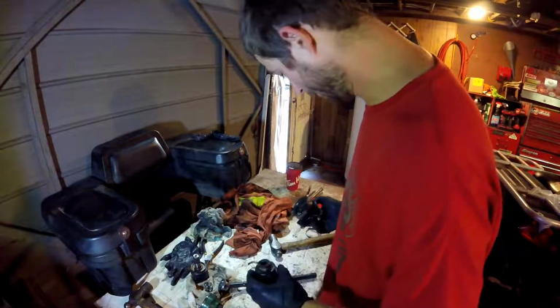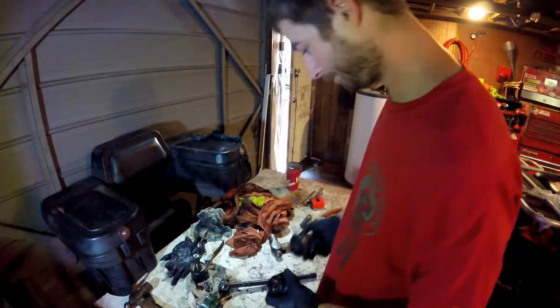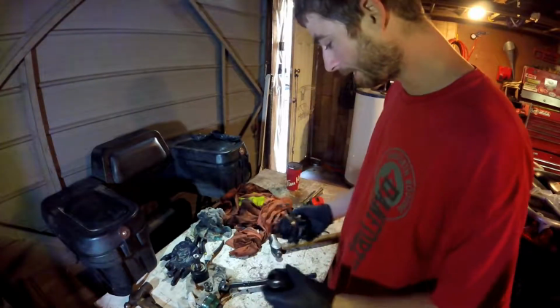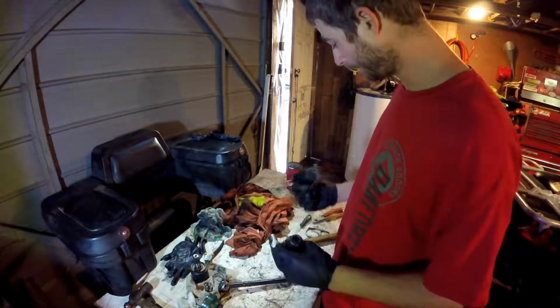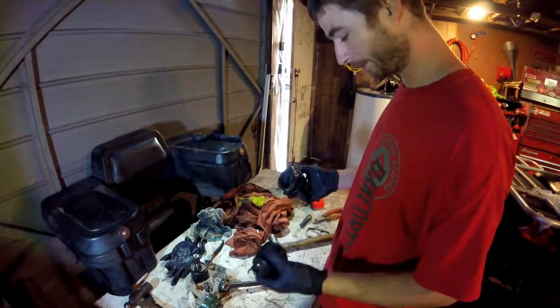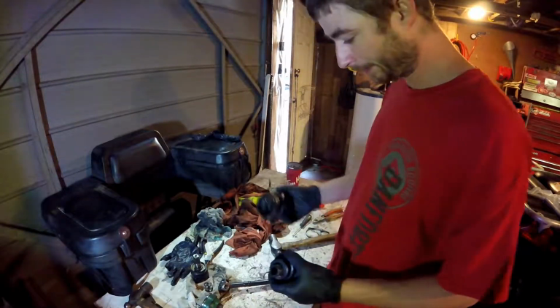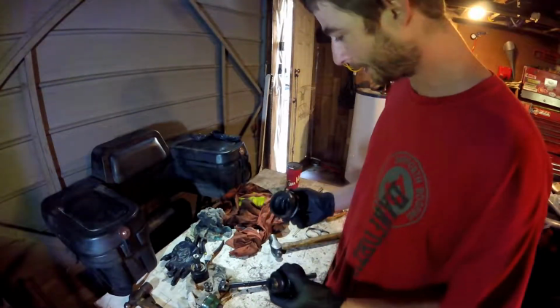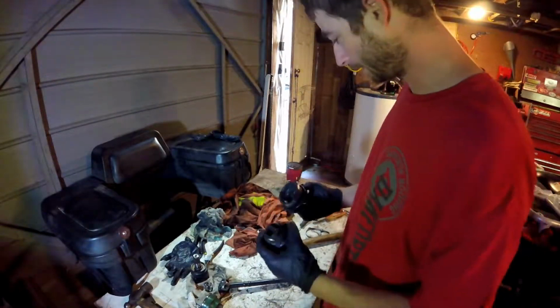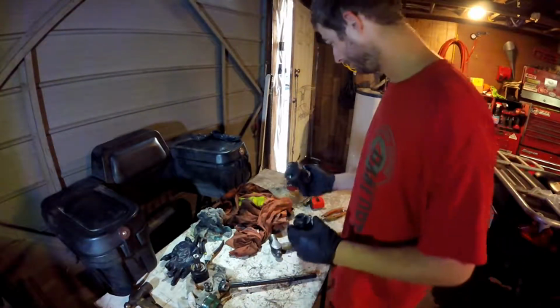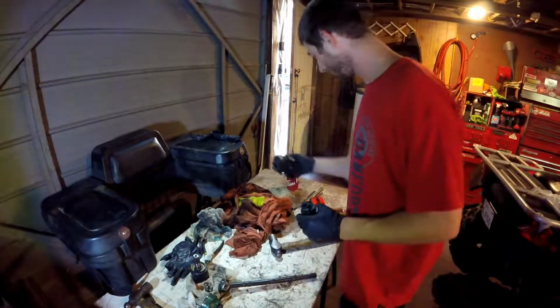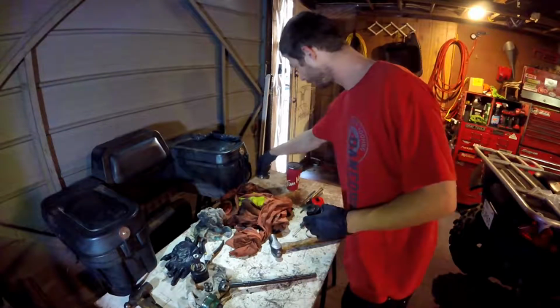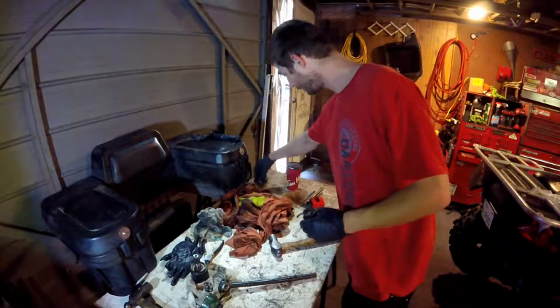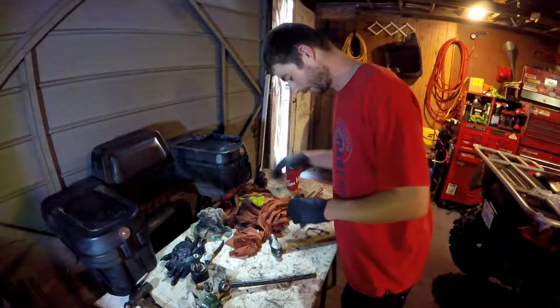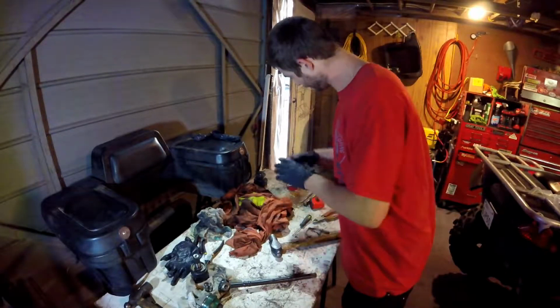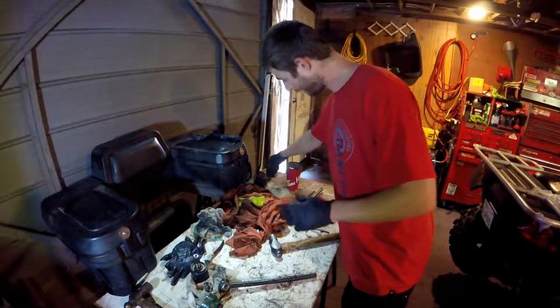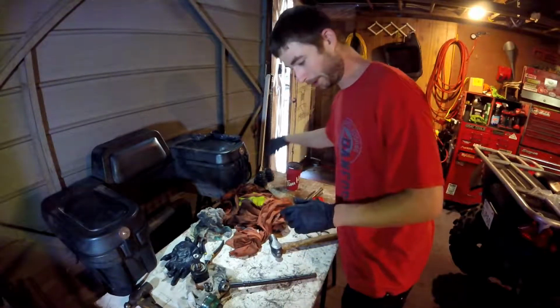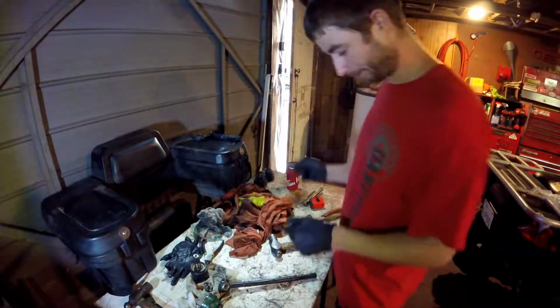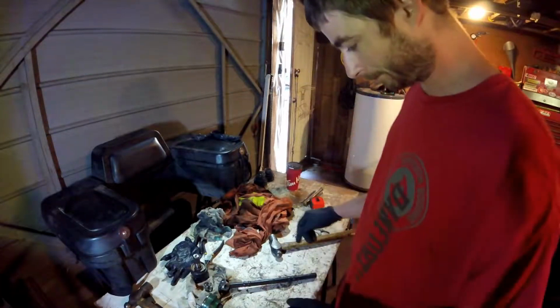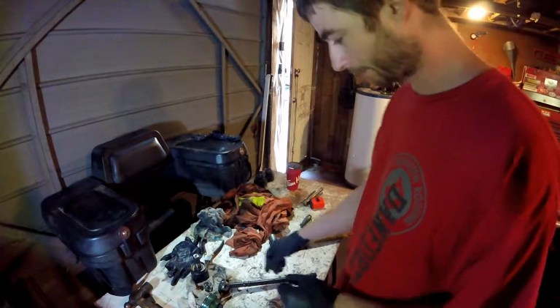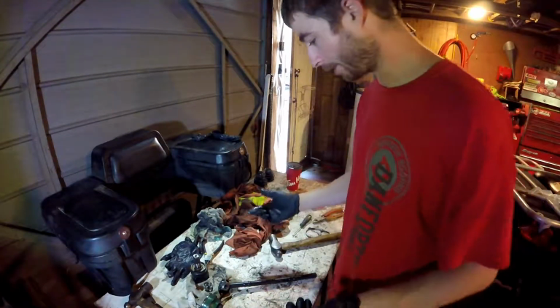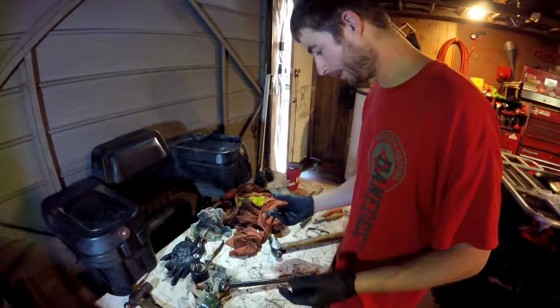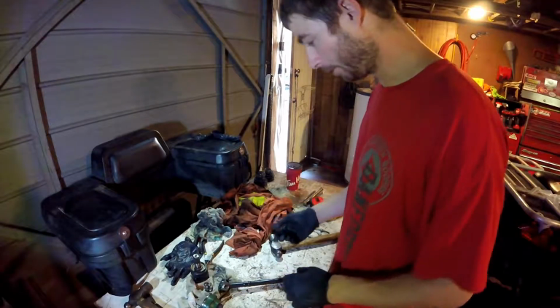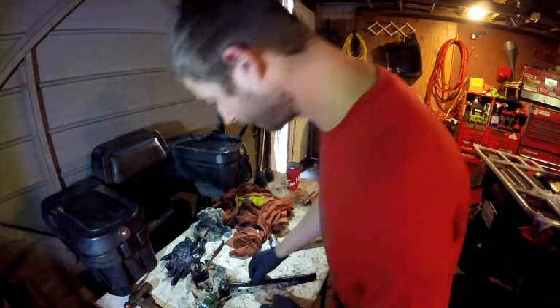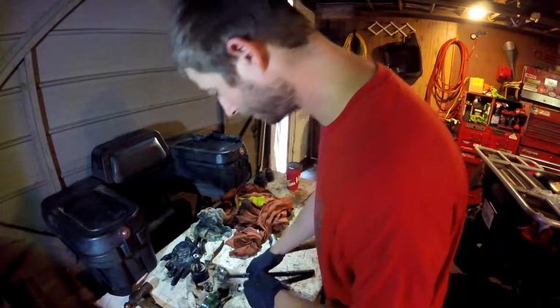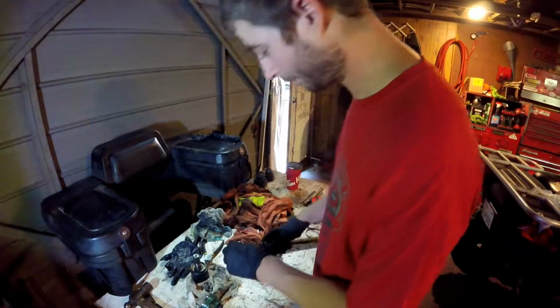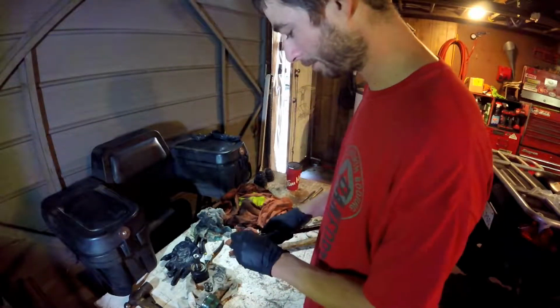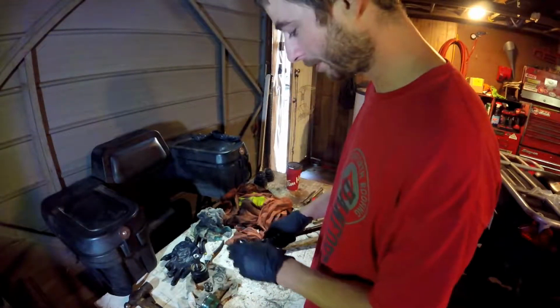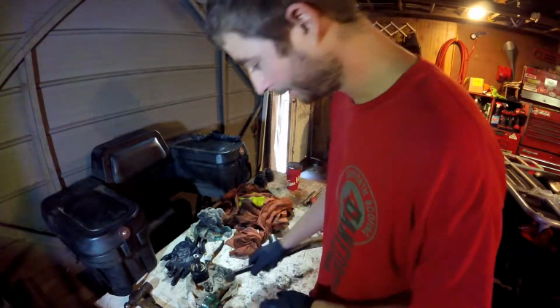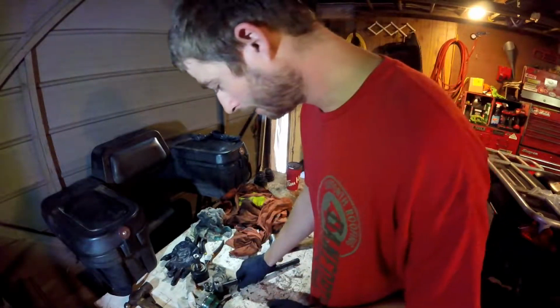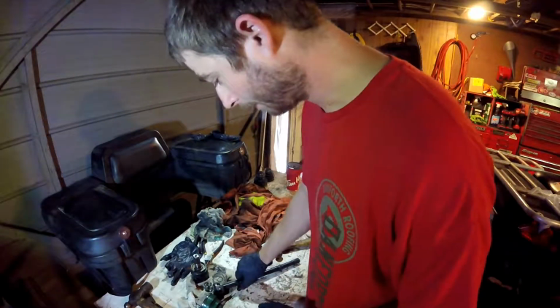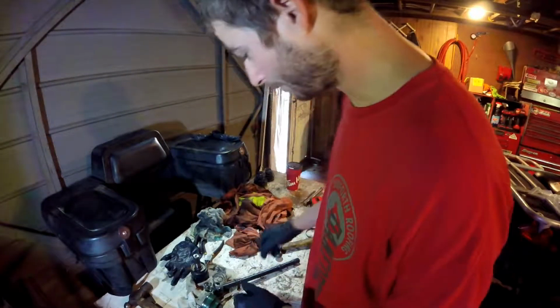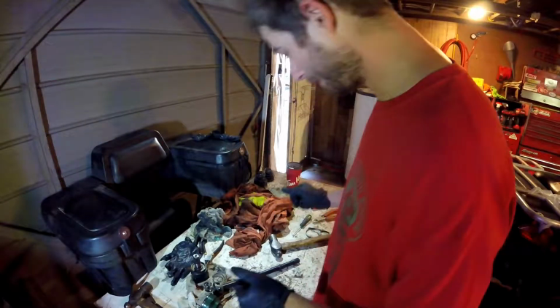I'll show you guys how to assemble an axle here. This is Honda OEM axles, just so you guys know — nothing fancy. Most models are the same.